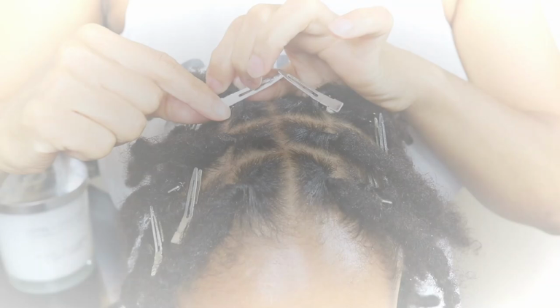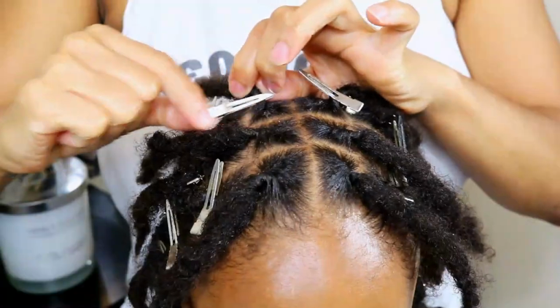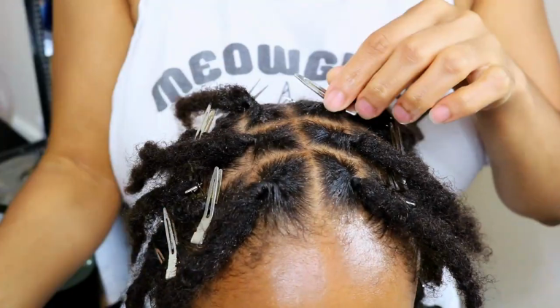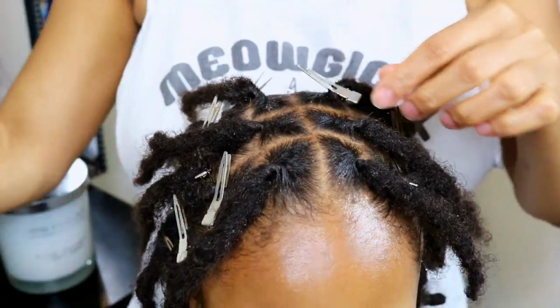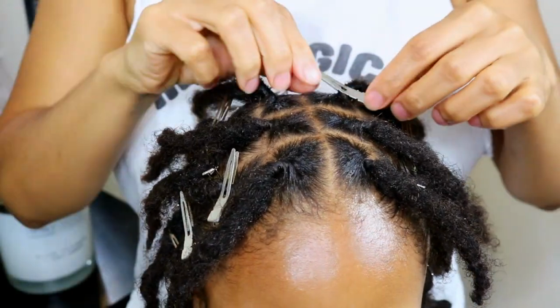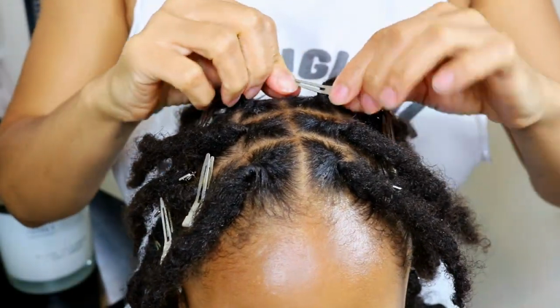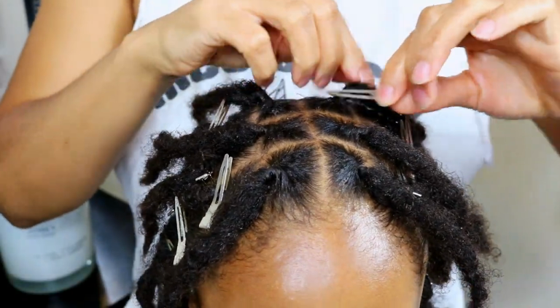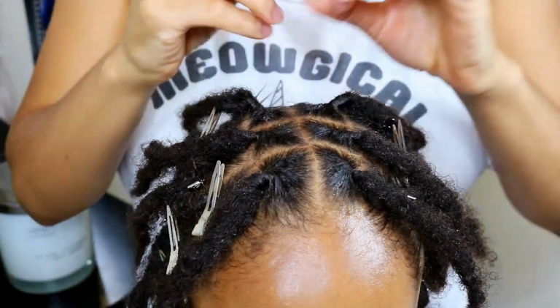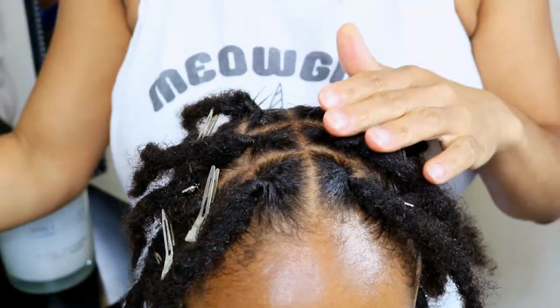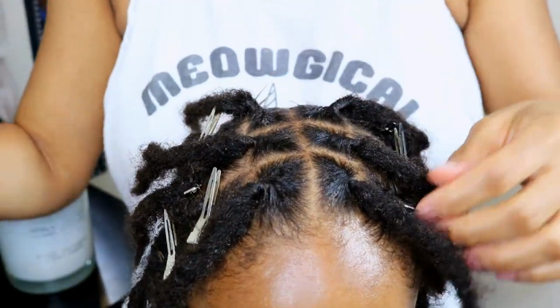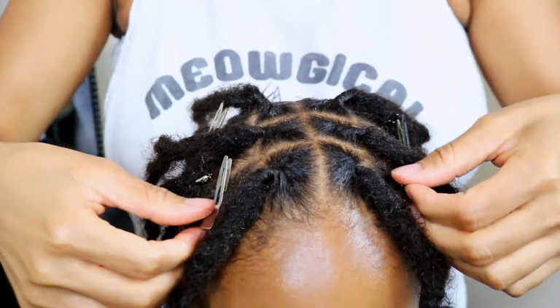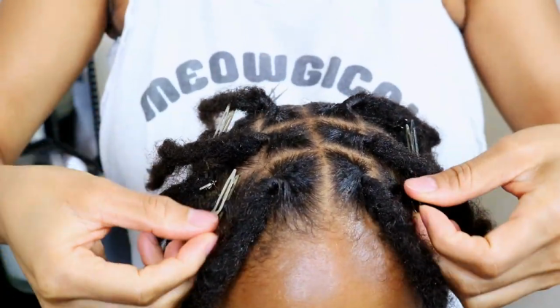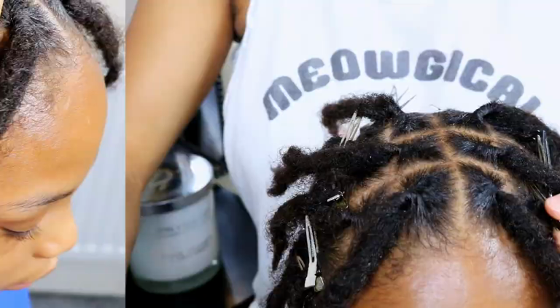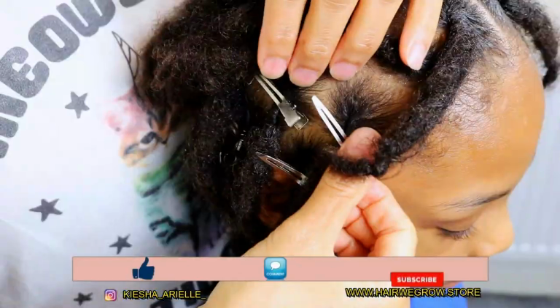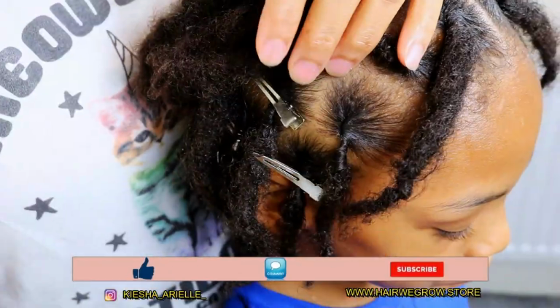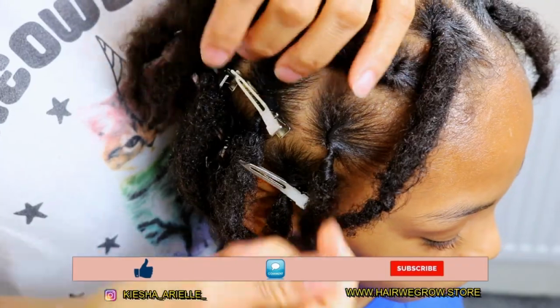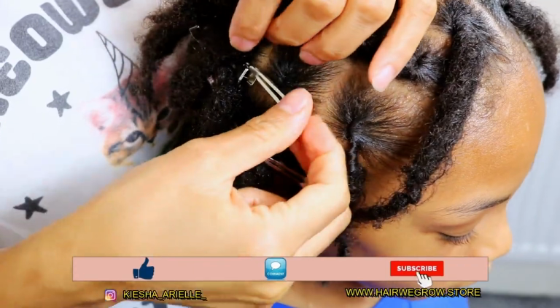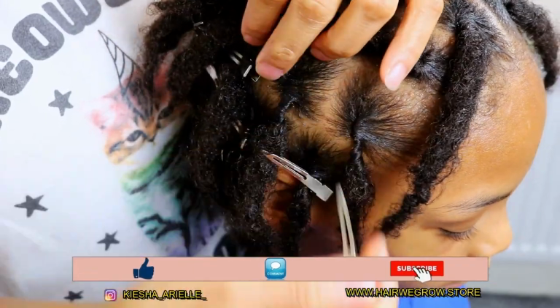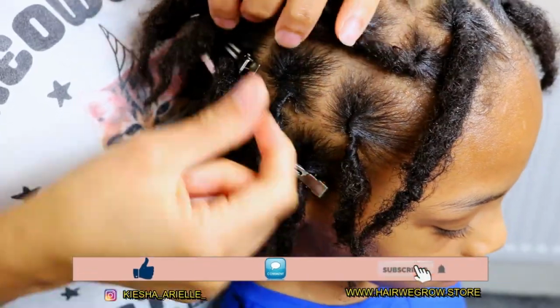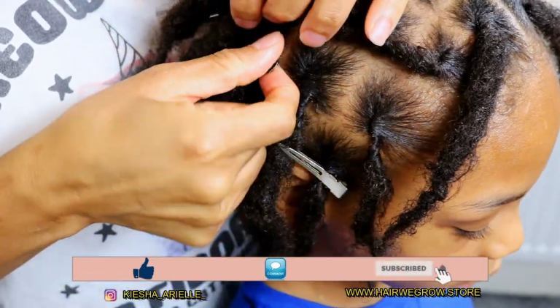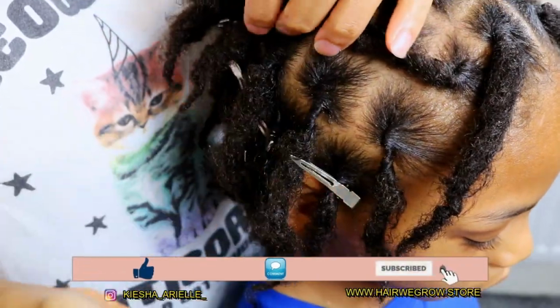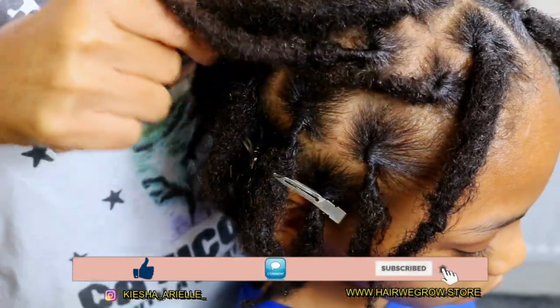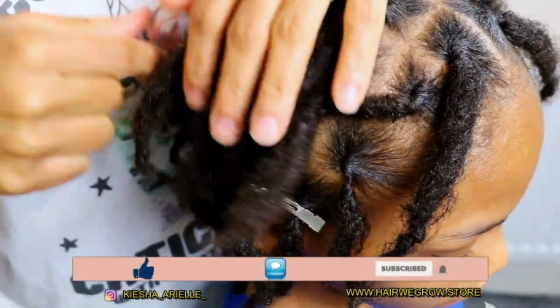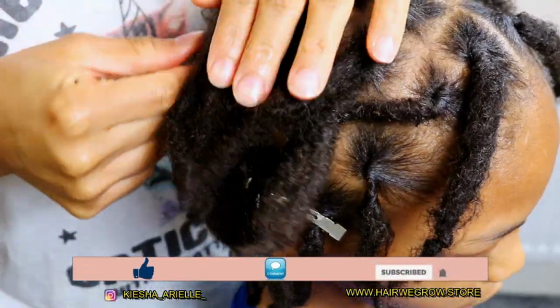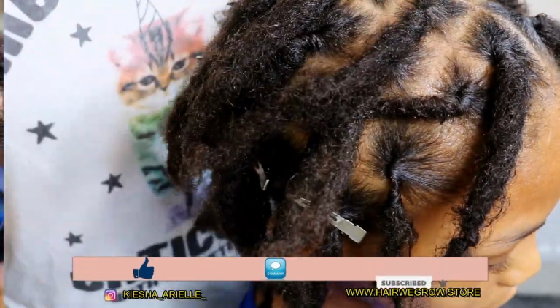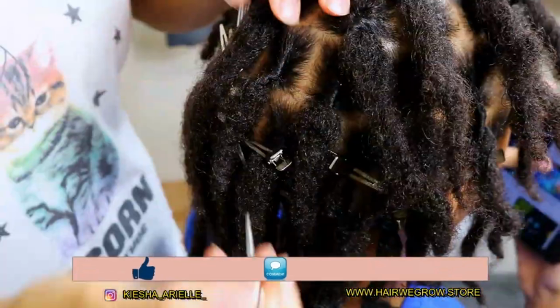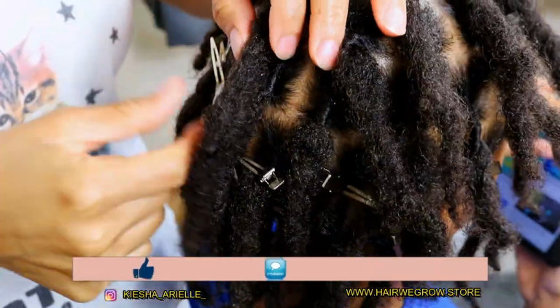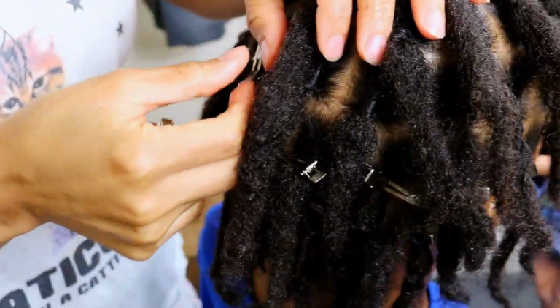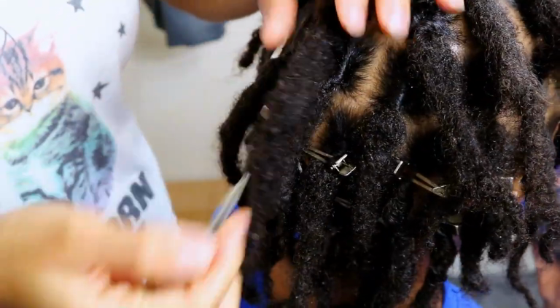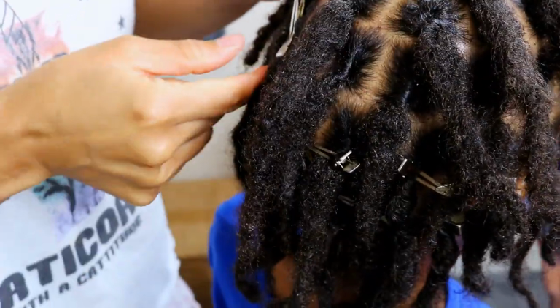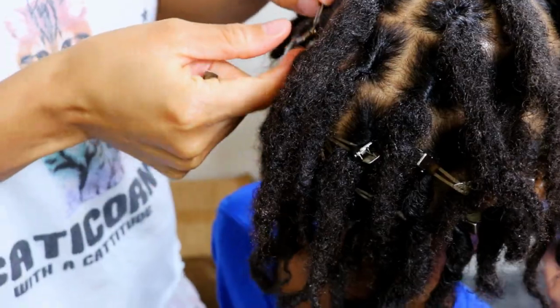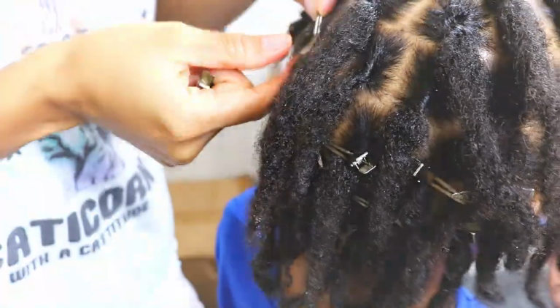What's good guys? It's your girl Keisha Ariel and welcome back to my channel. In today's video I will be sharing with you how to maintain your locks after a retwist. So let's get into it.